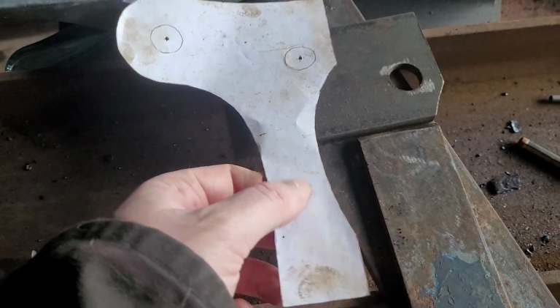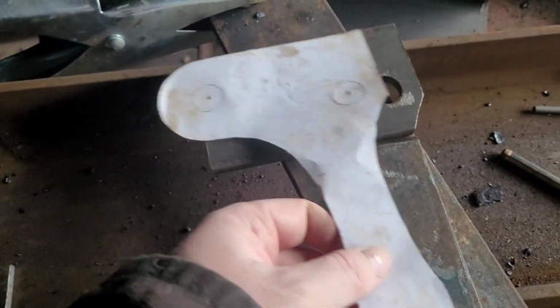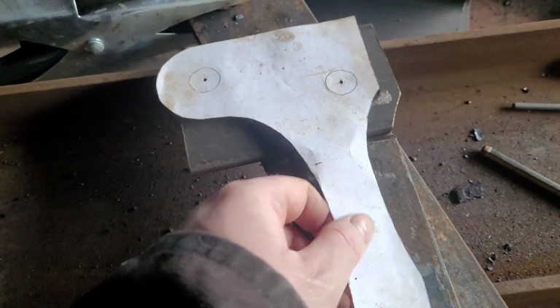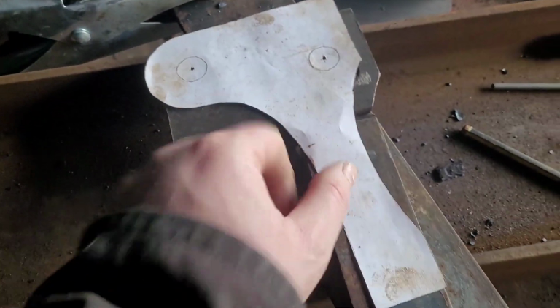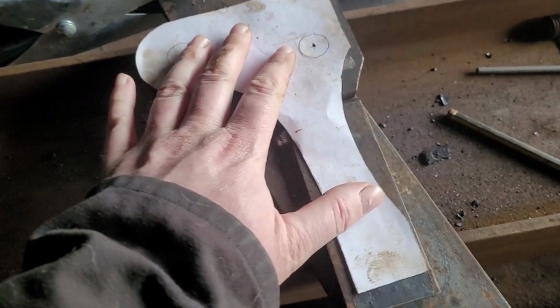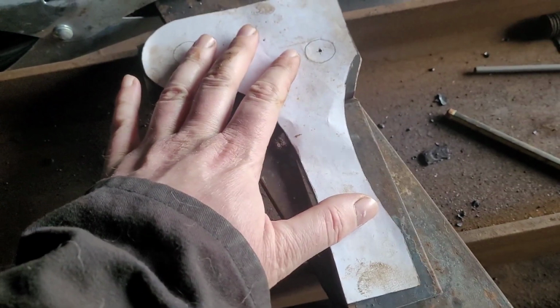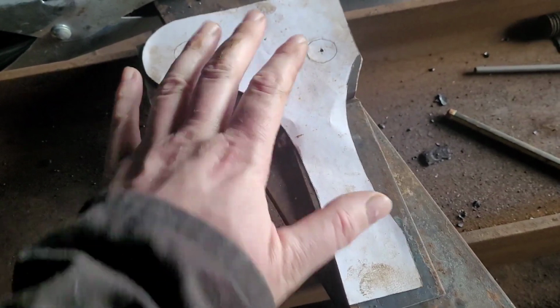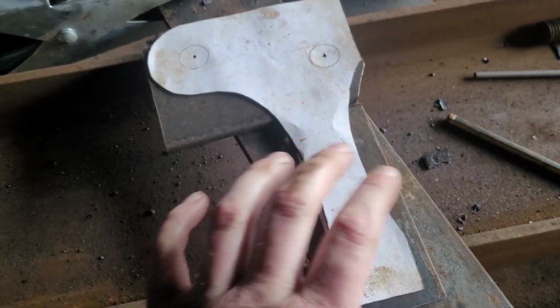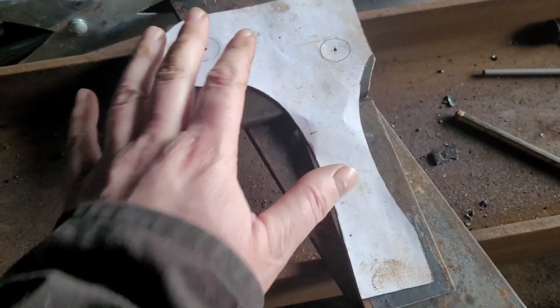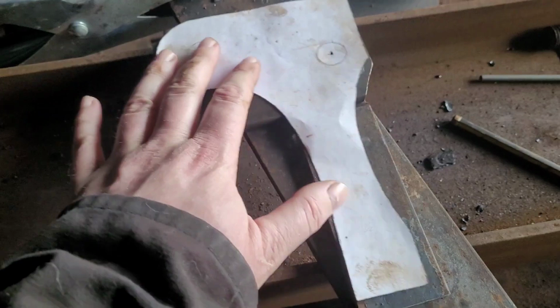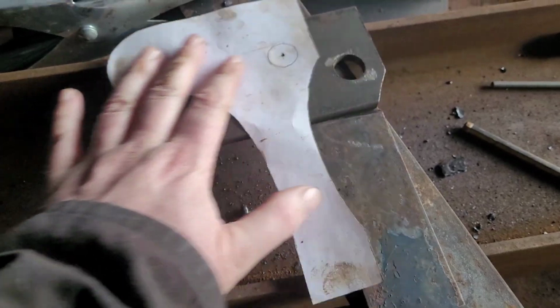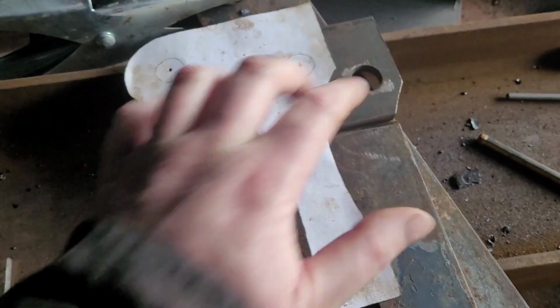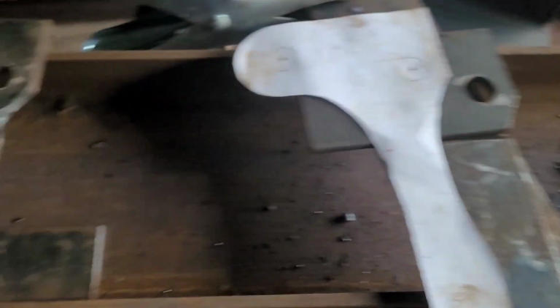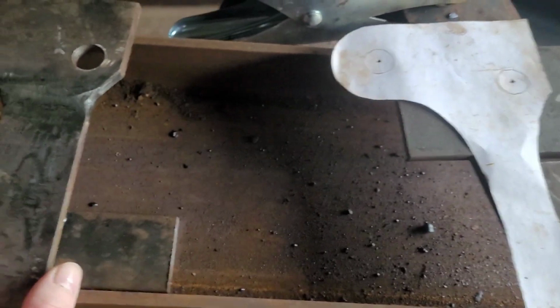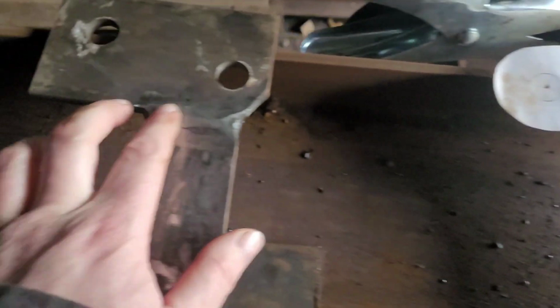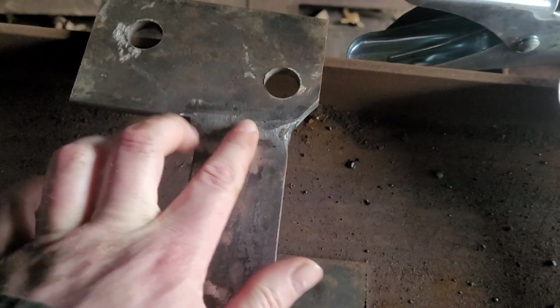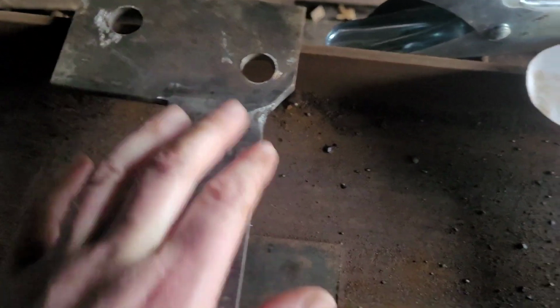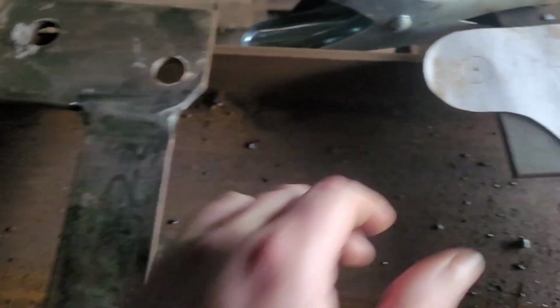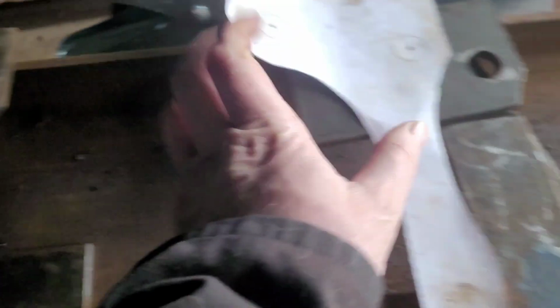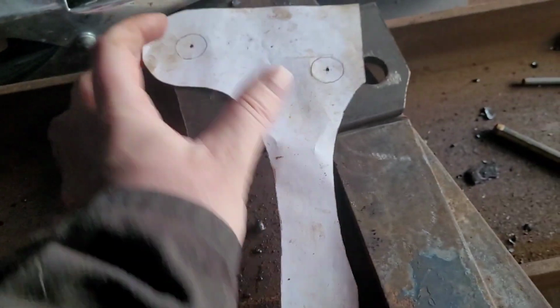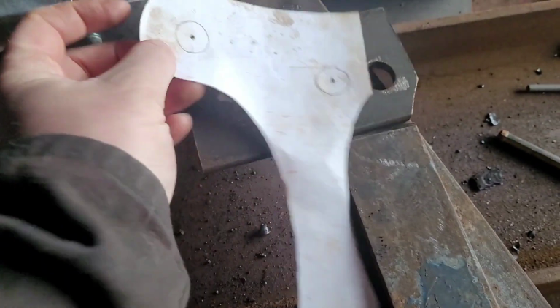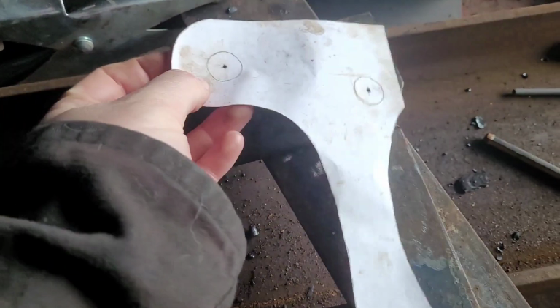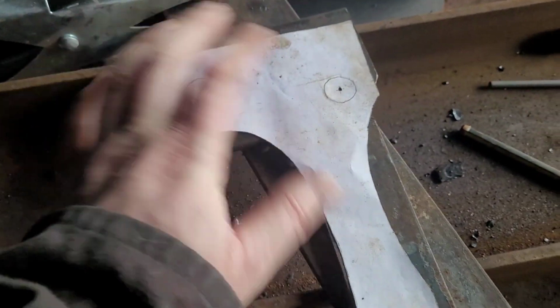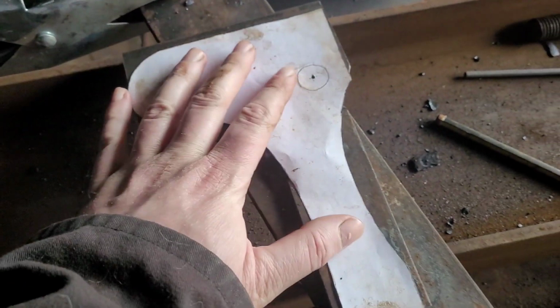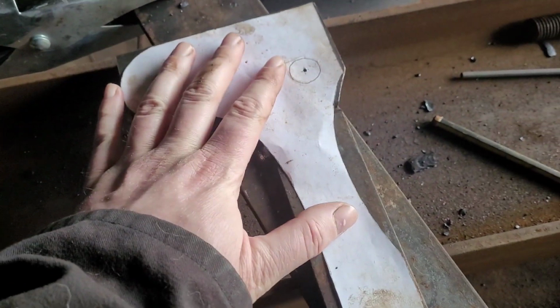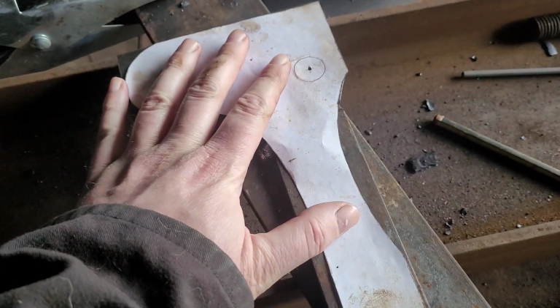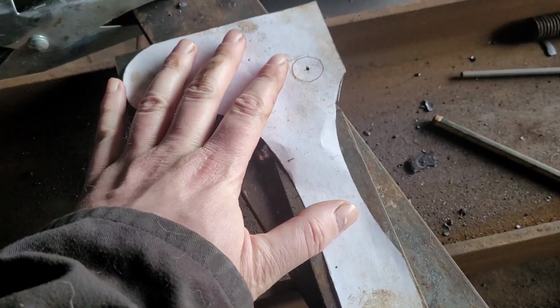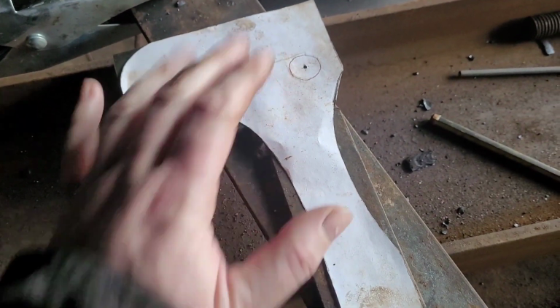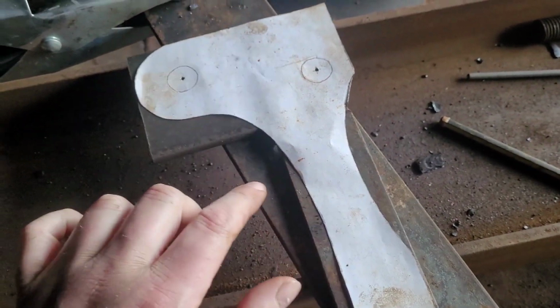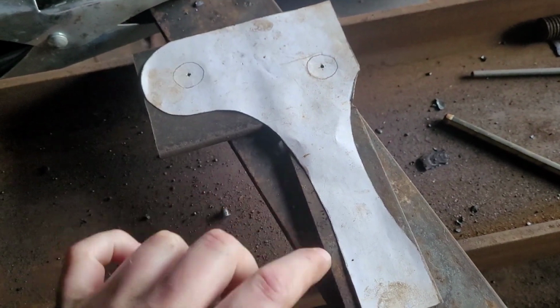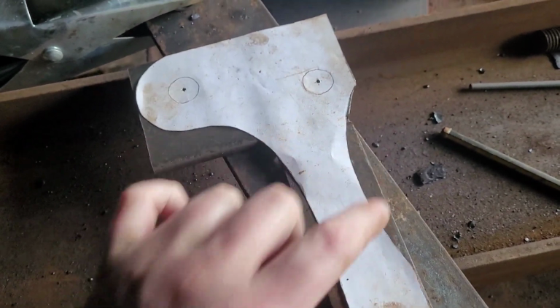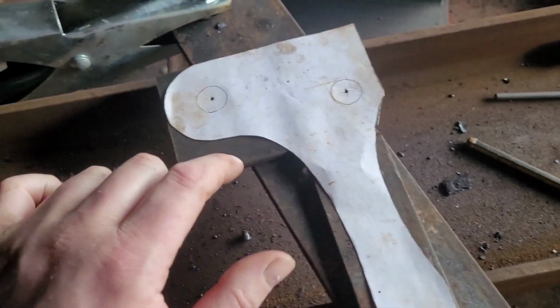What you do now is line that up and weld it, then grind it down, and then plasma cut those bits out.